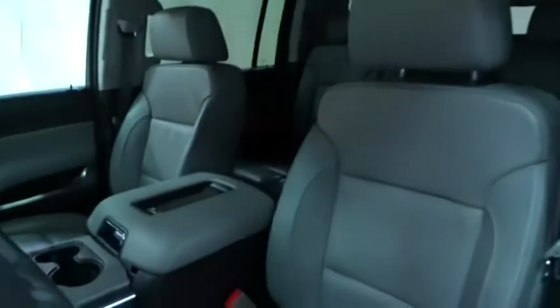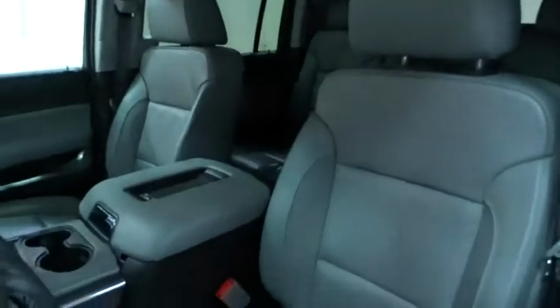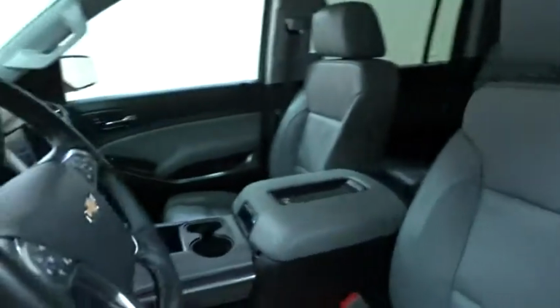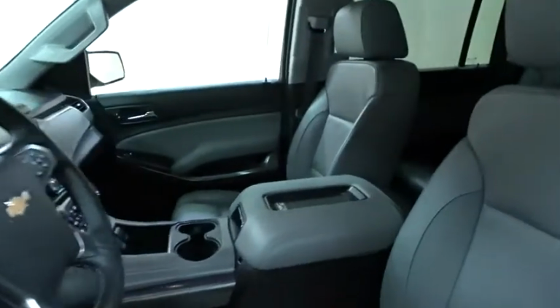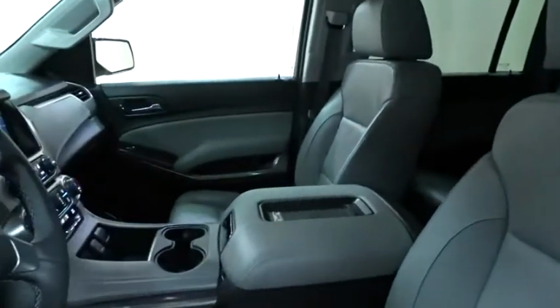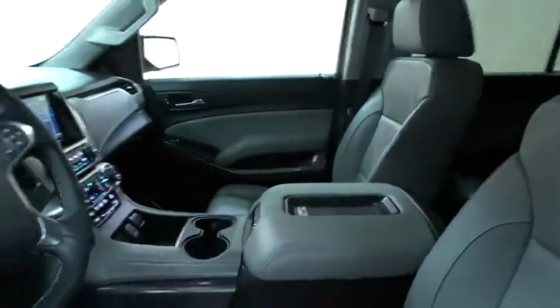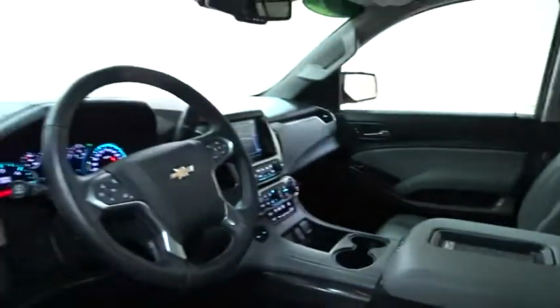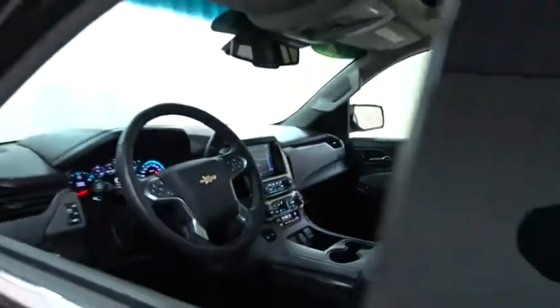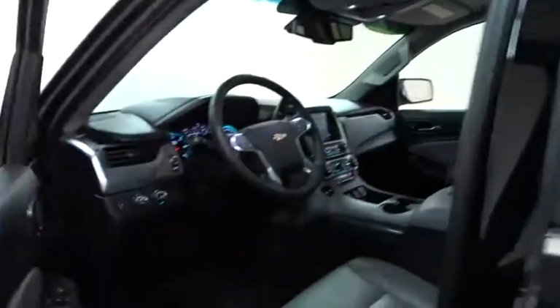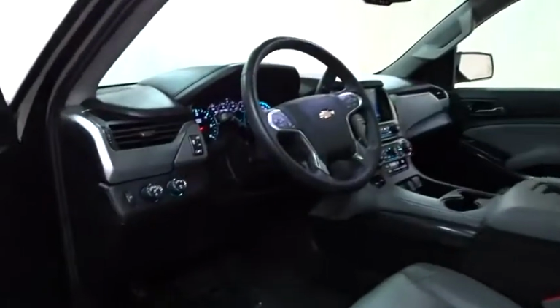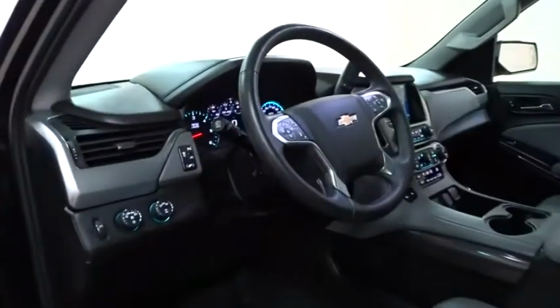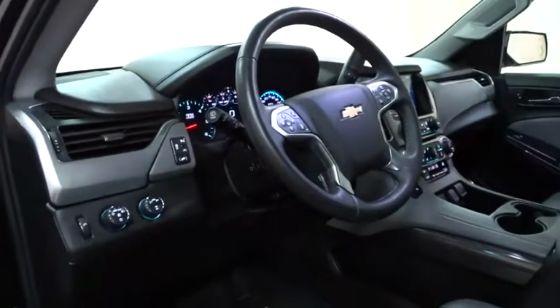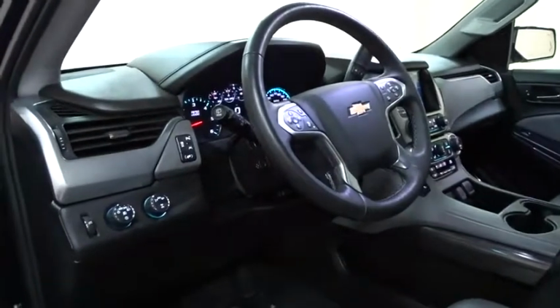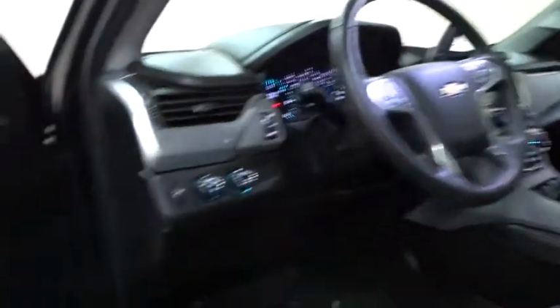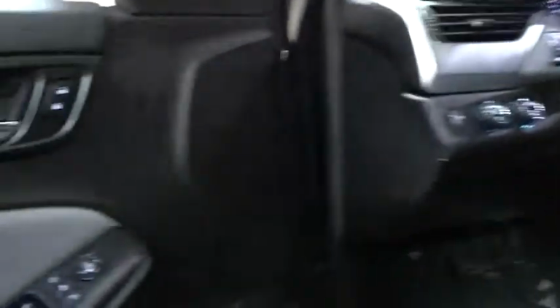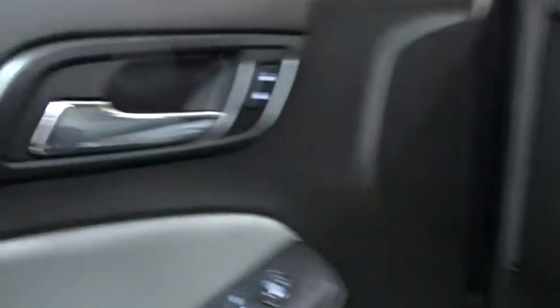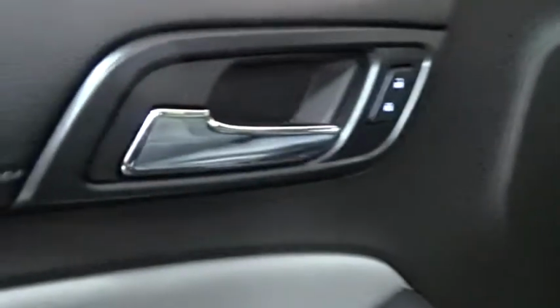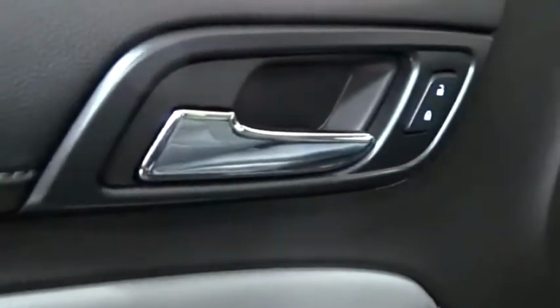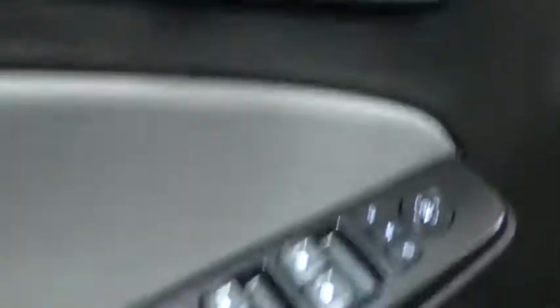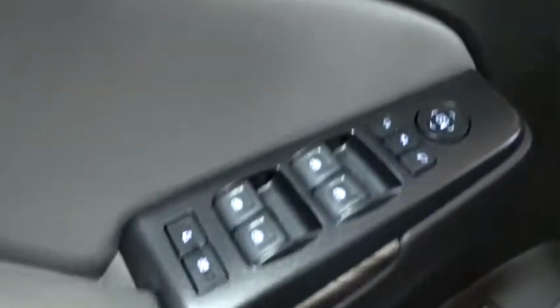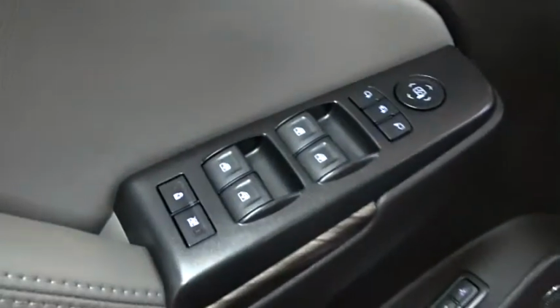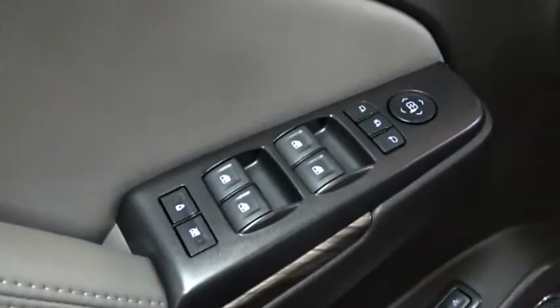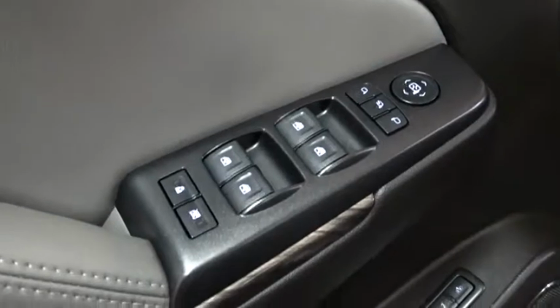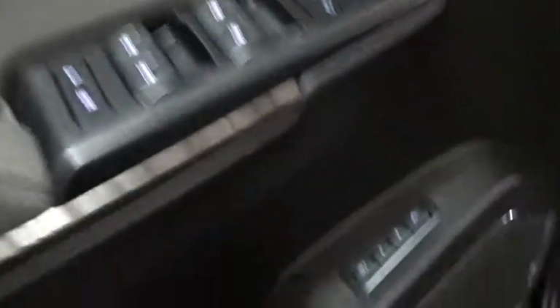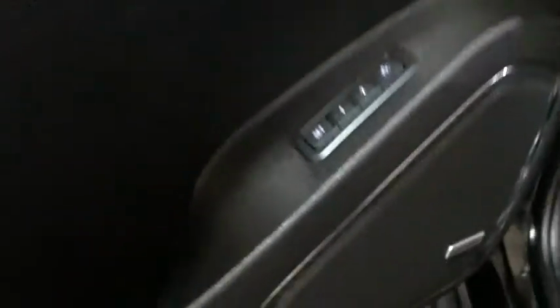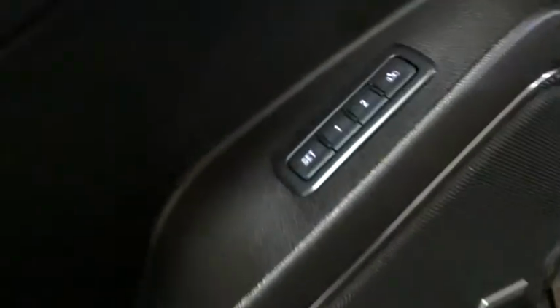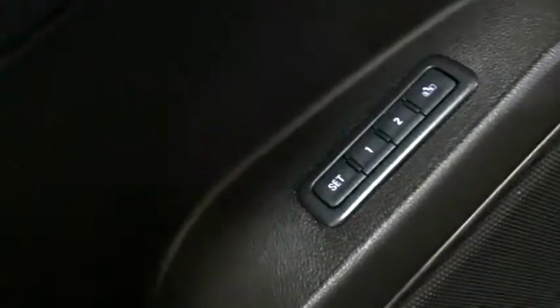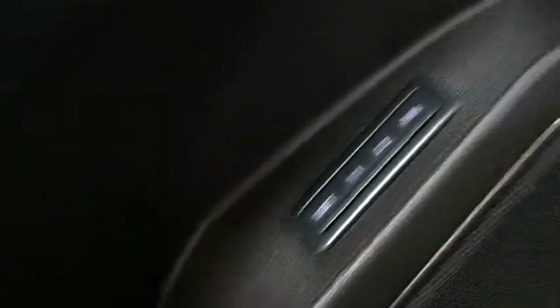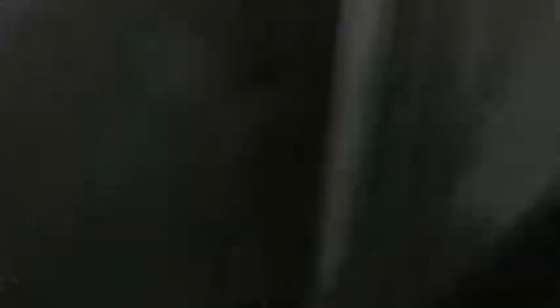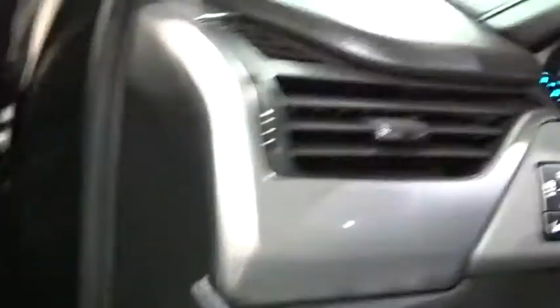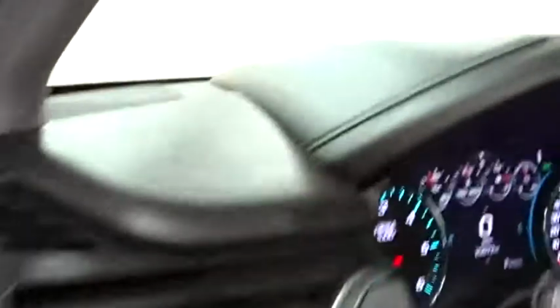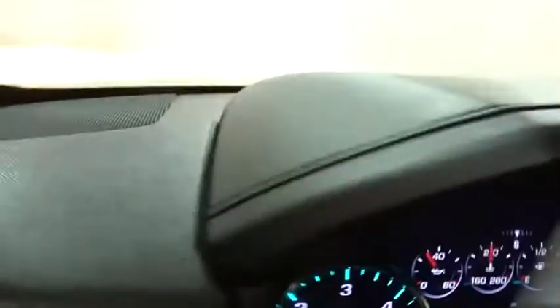Stability control, anti-lock braking system, traction control, power passenger seats, EVD system, steering wheel audio controls, keyless entry, remote engine start, lane departure warning, navigation system, backup camera, power lift gate.